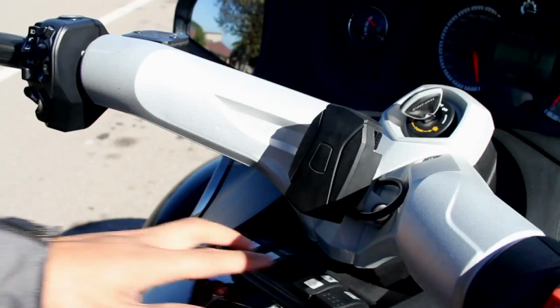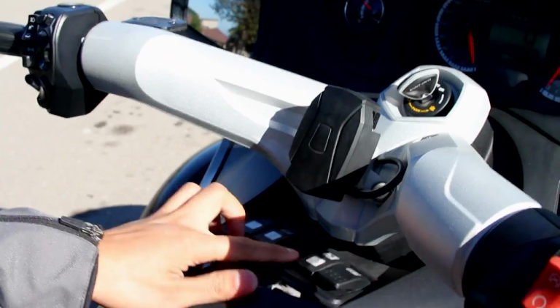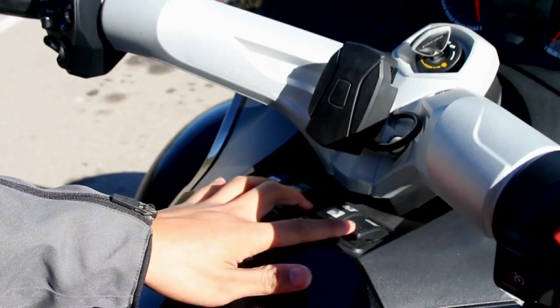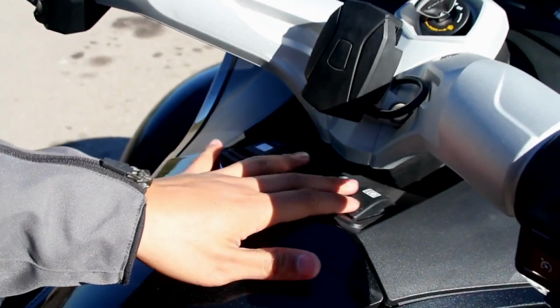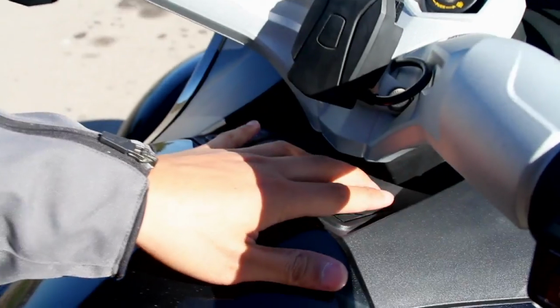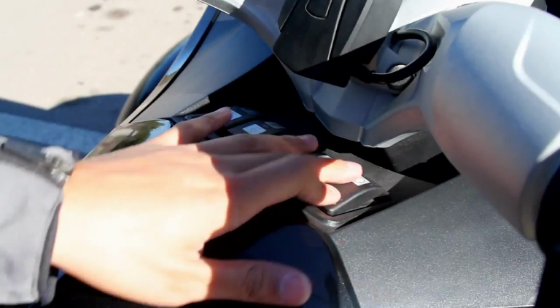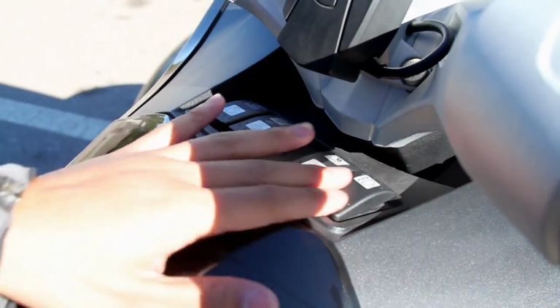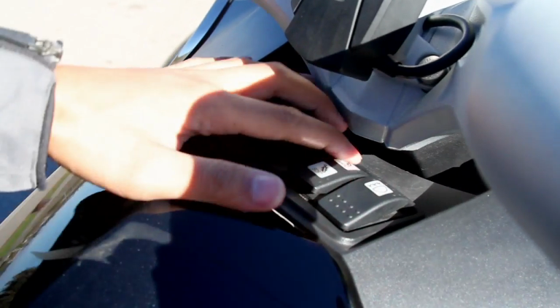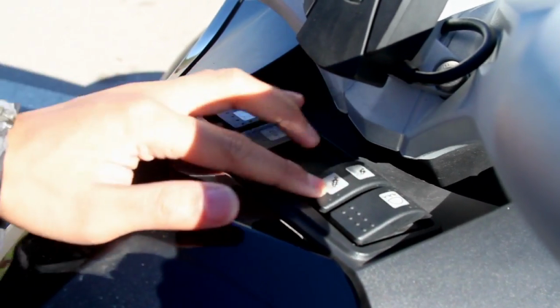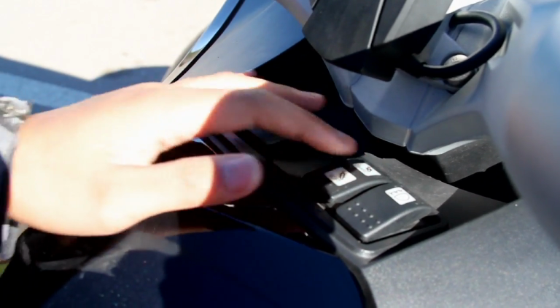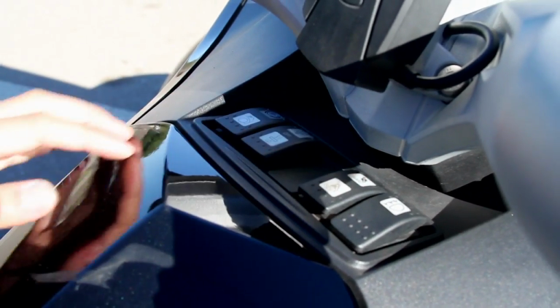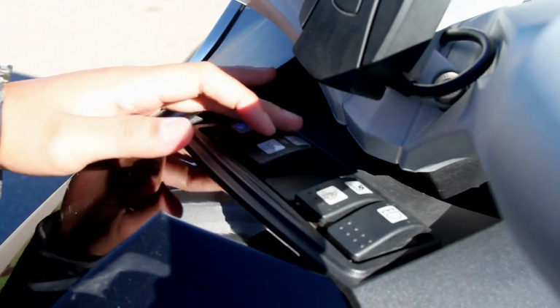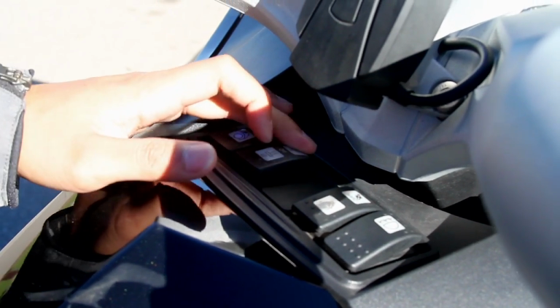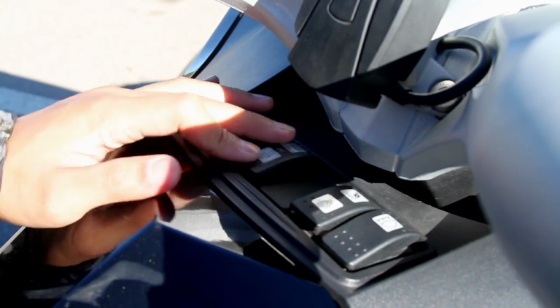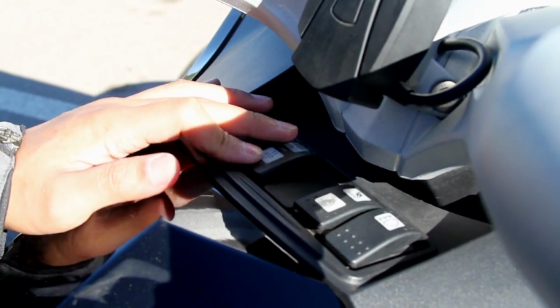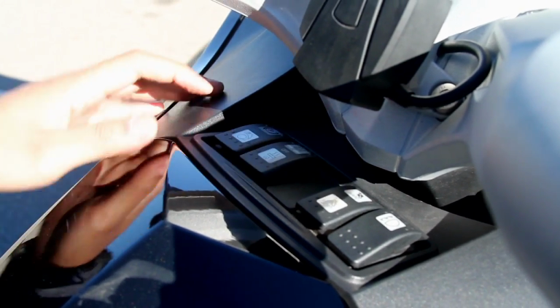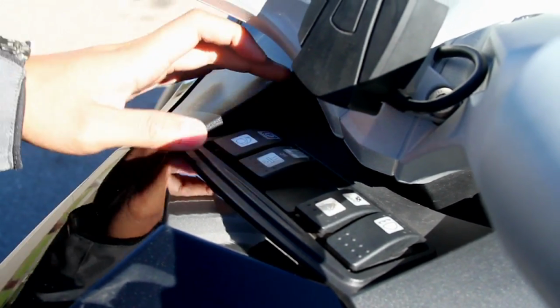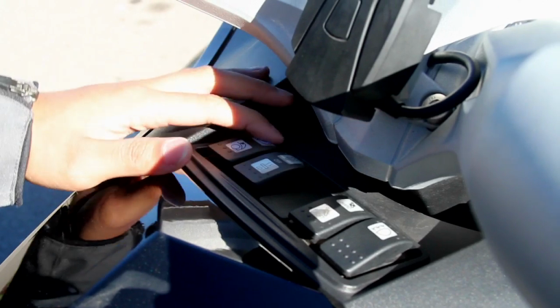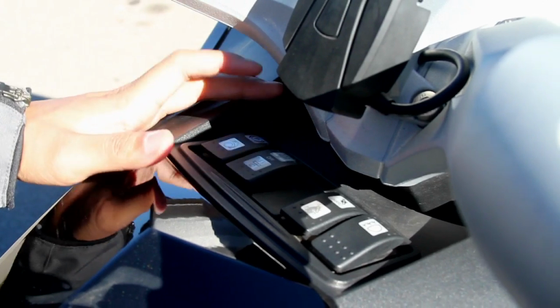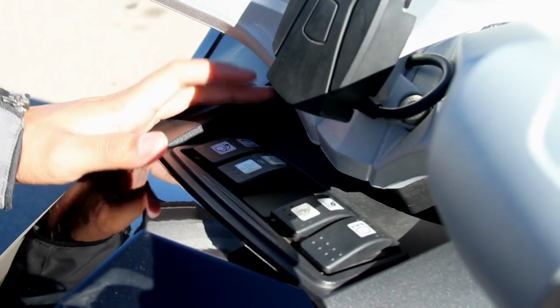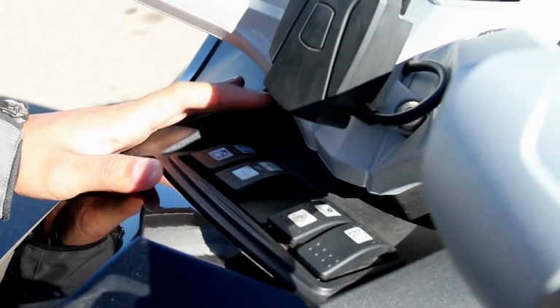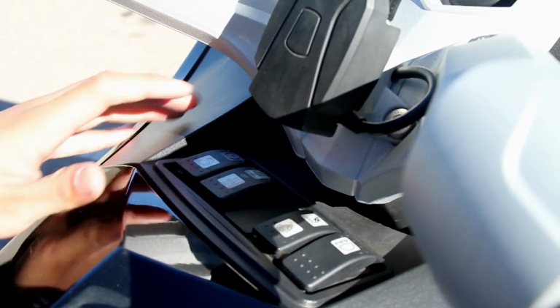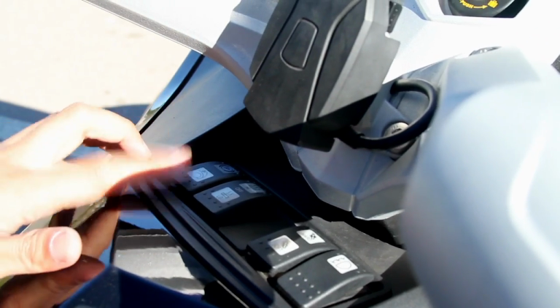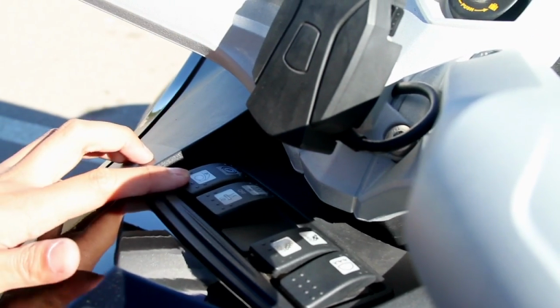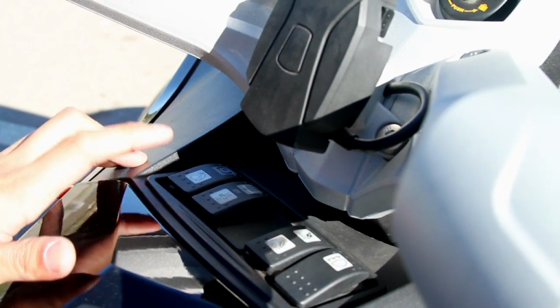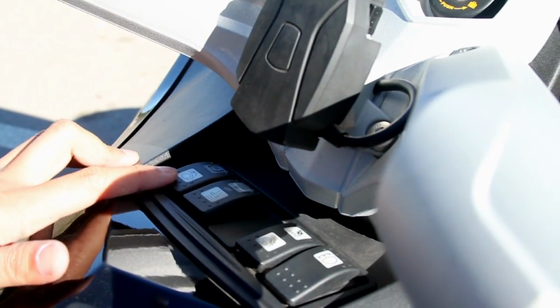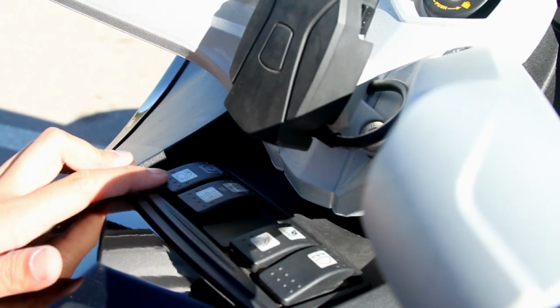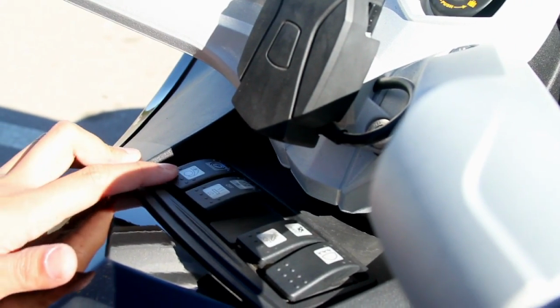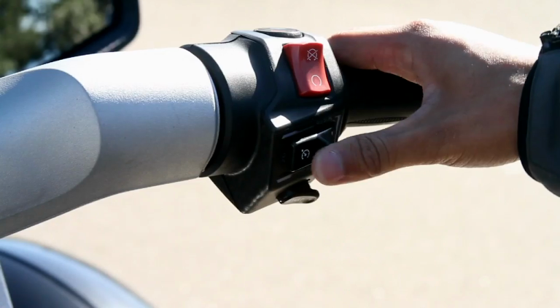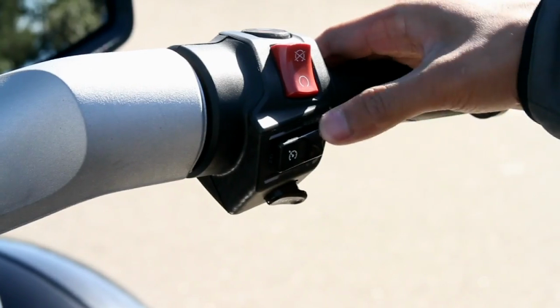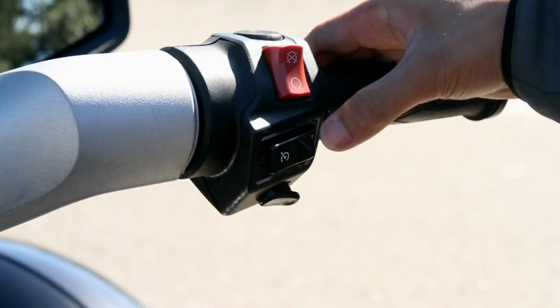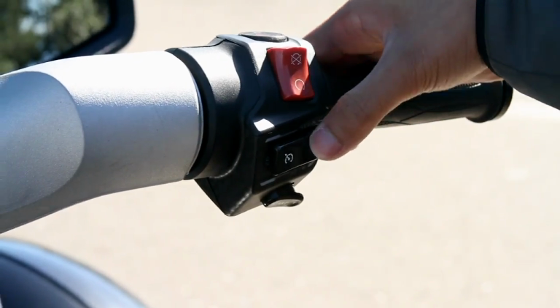Down here you have buttons for the fog lights, suspension settings, heated grips, parking brake on the top button, a trunk release for the front top trunk, and there's also cruise control.